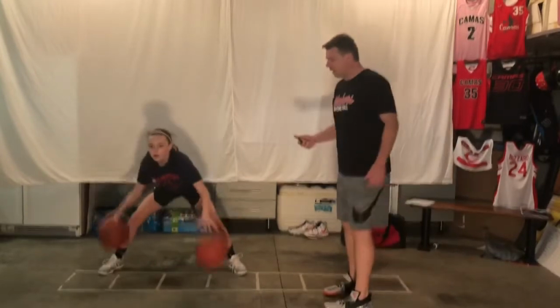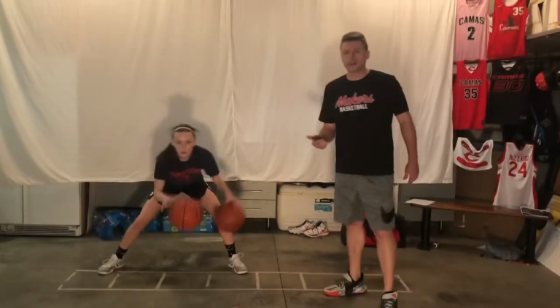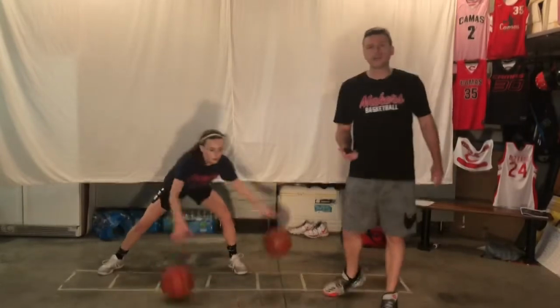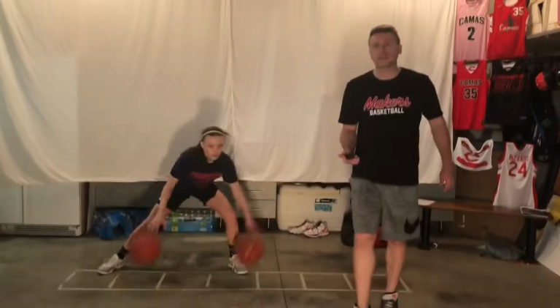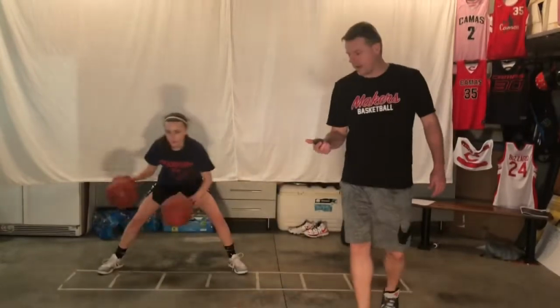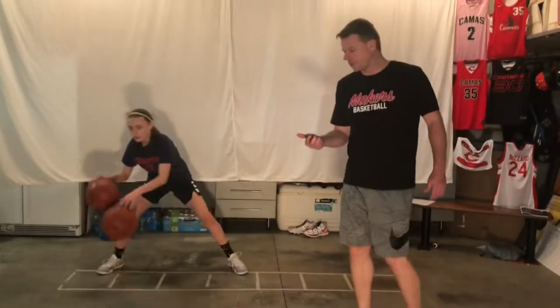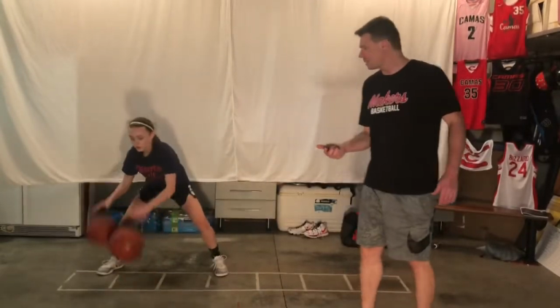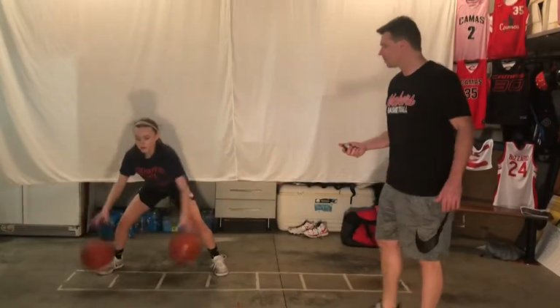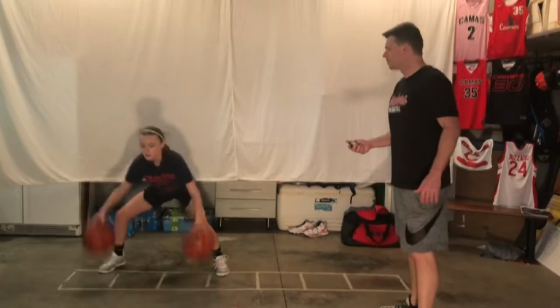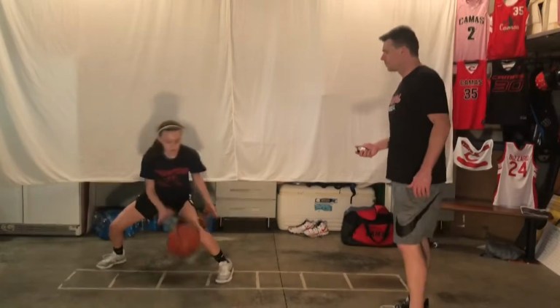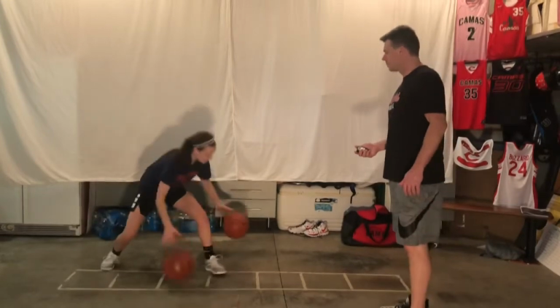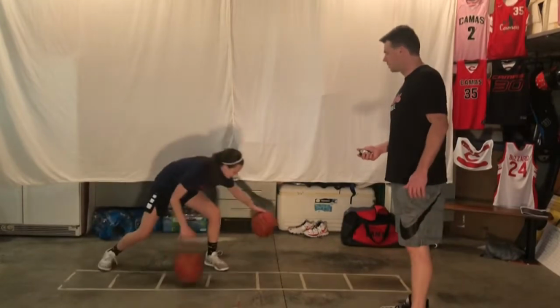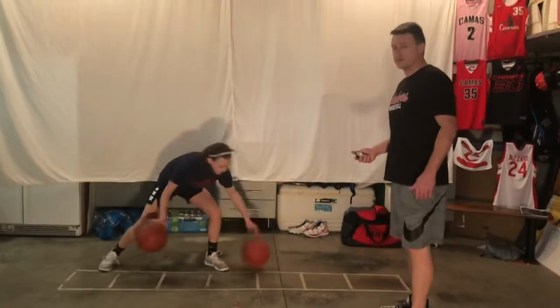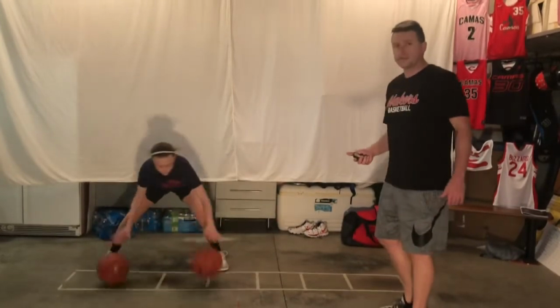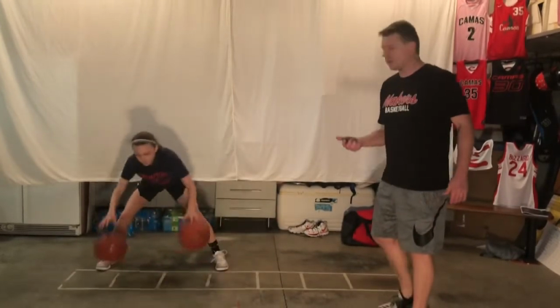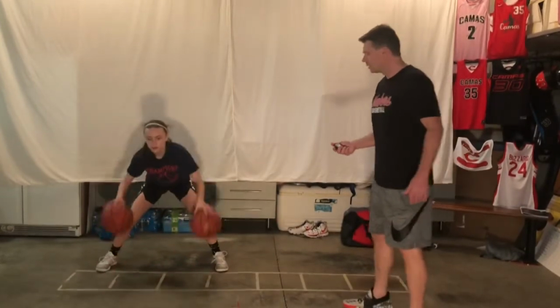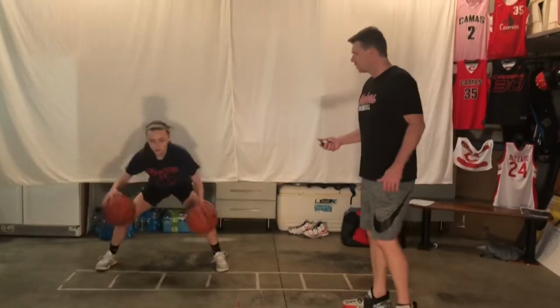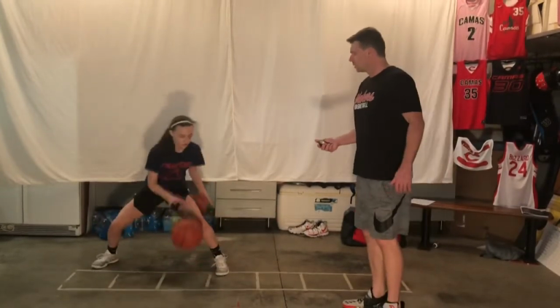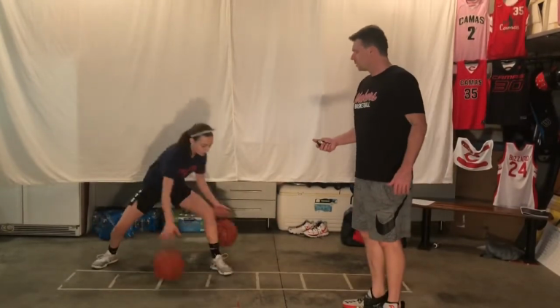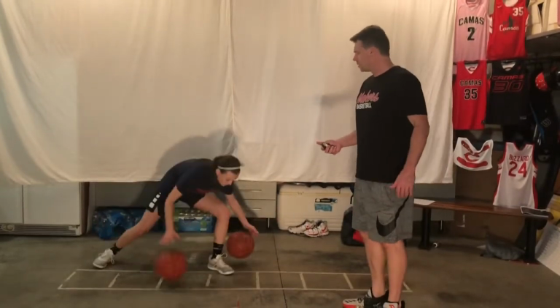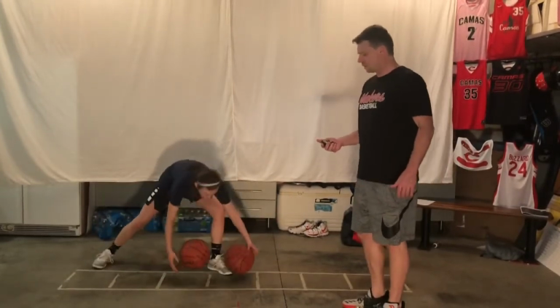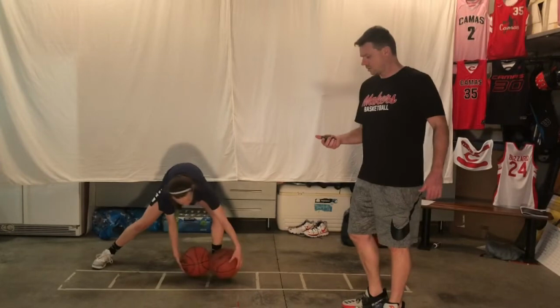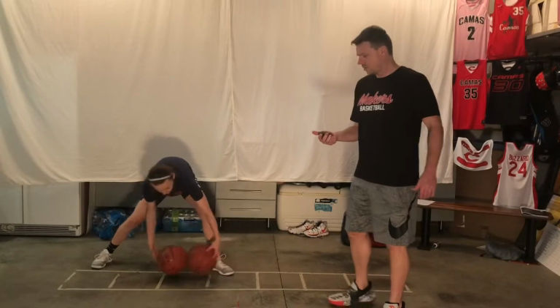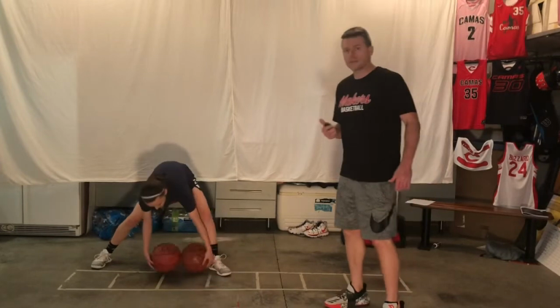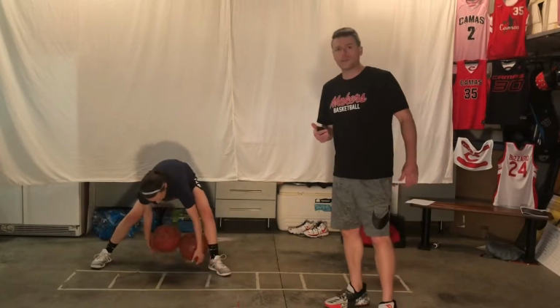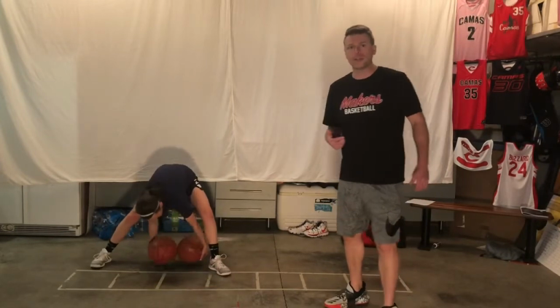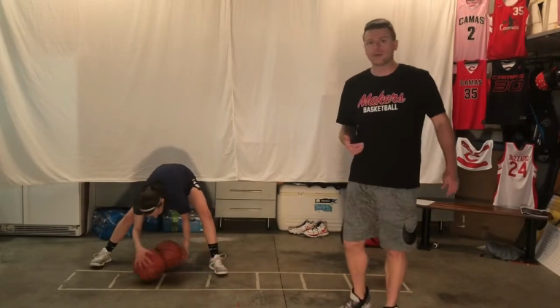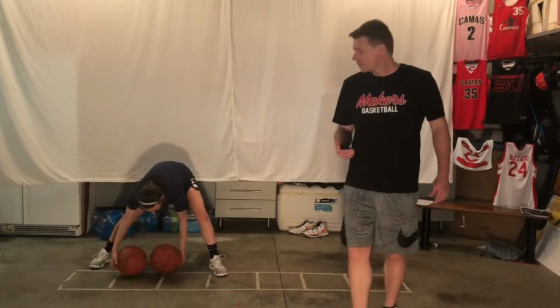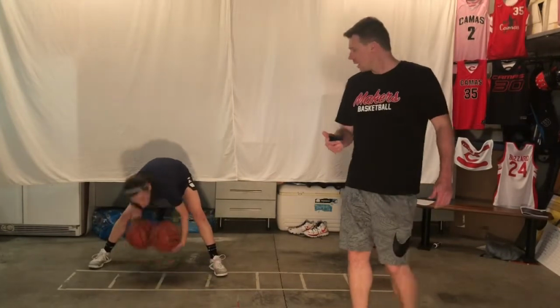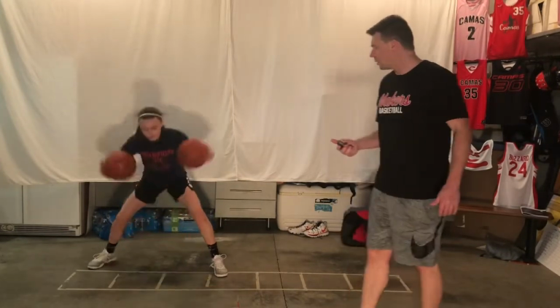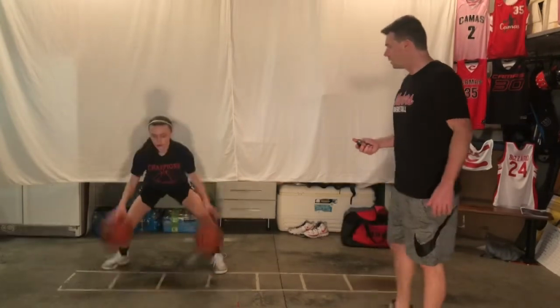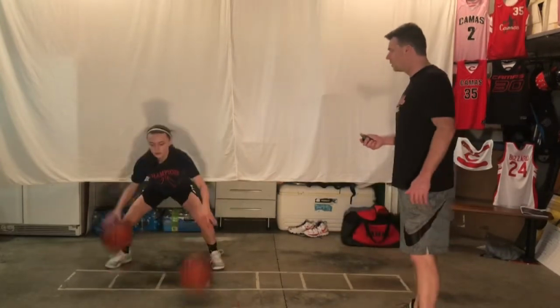Now we're going to turn it into a scissor — go ahead, do your scissor. A little bit challenging. You can activate your feet if you need to — do your thing.